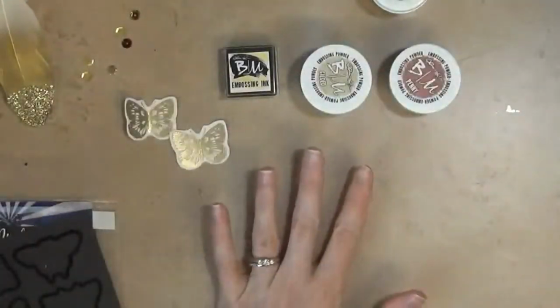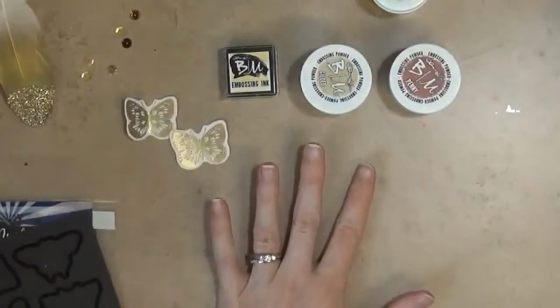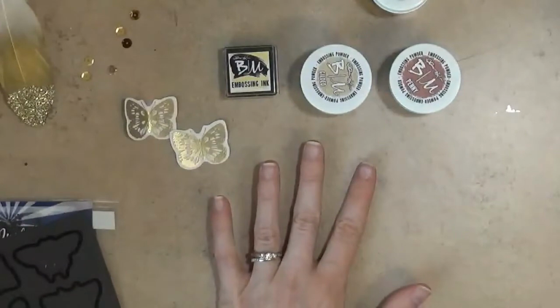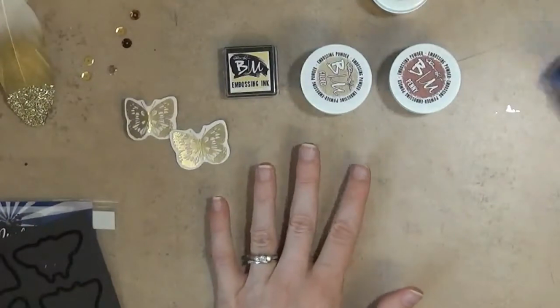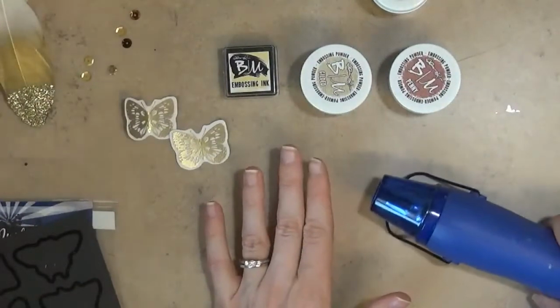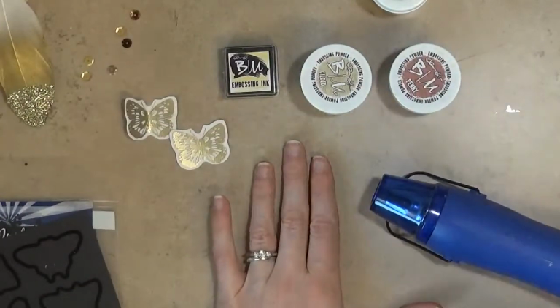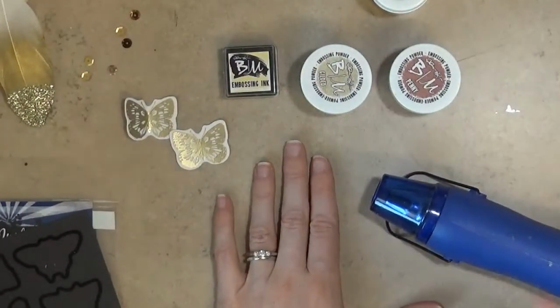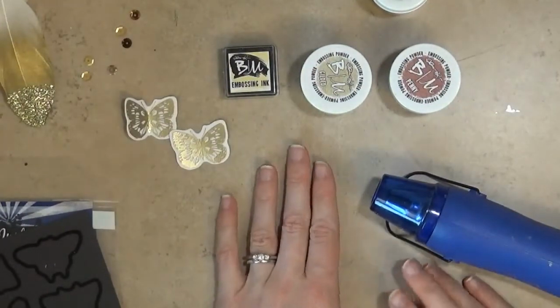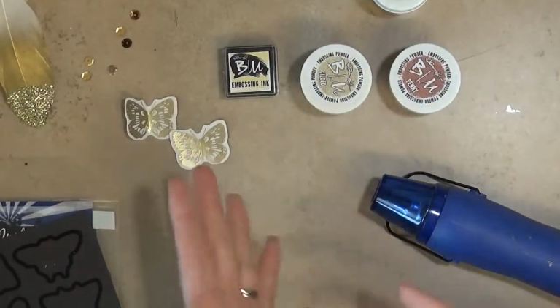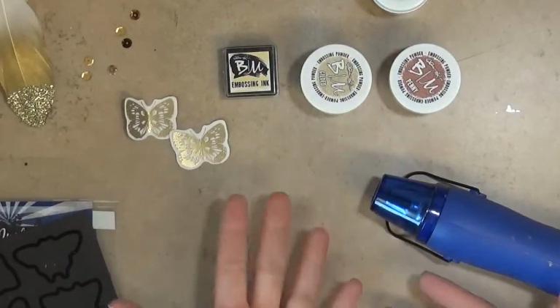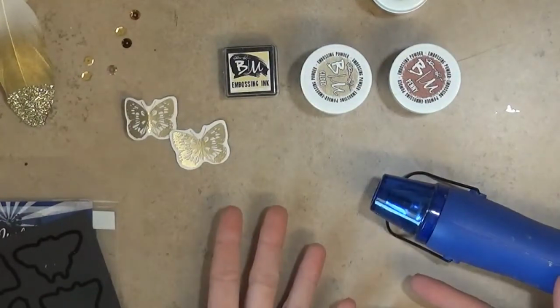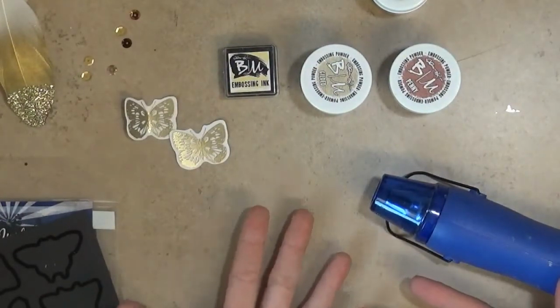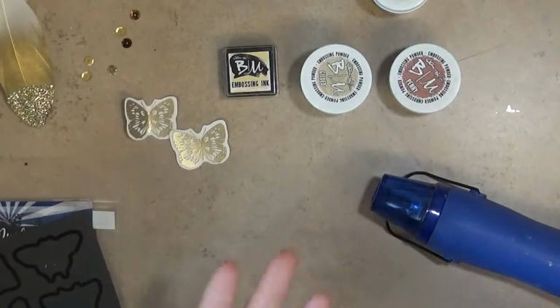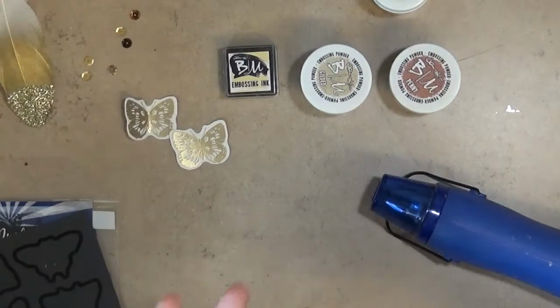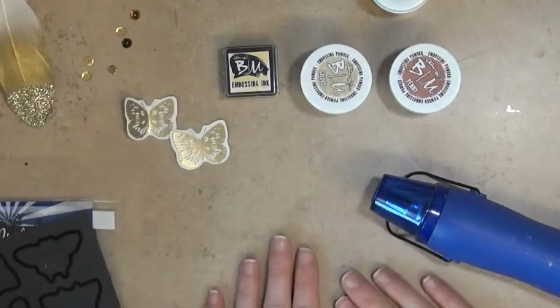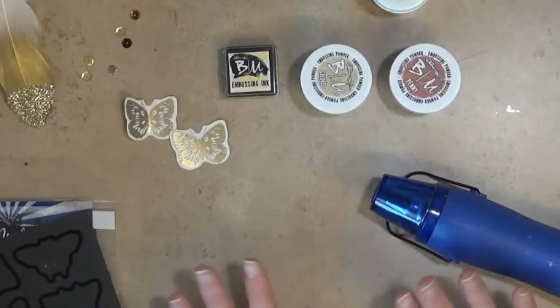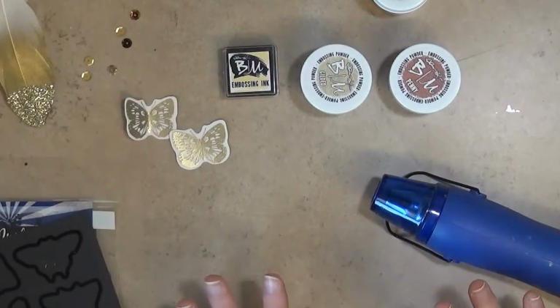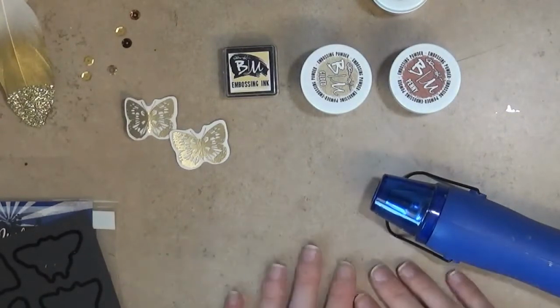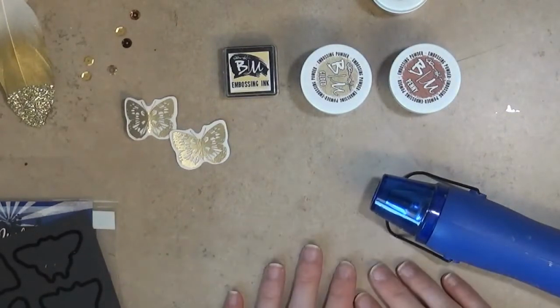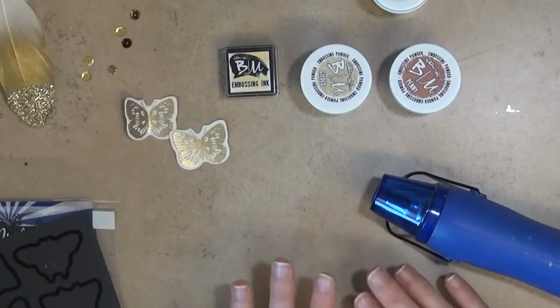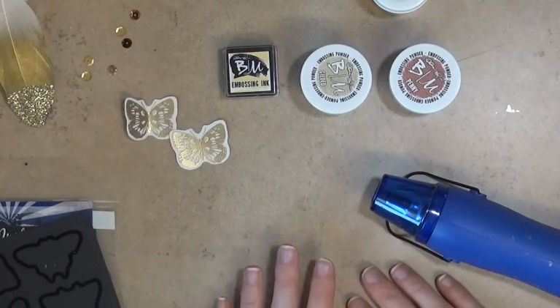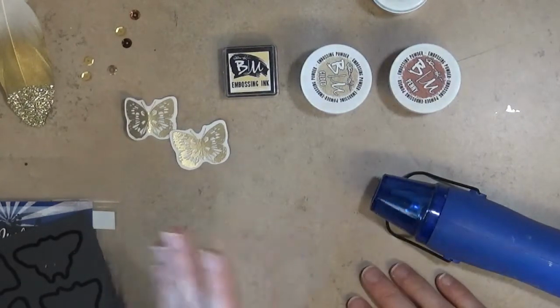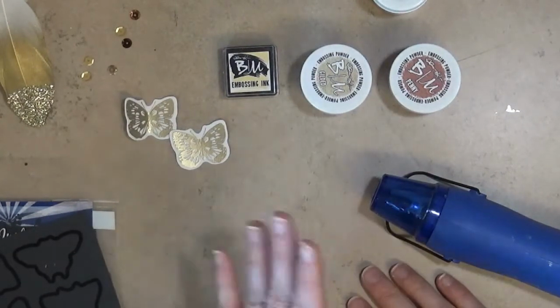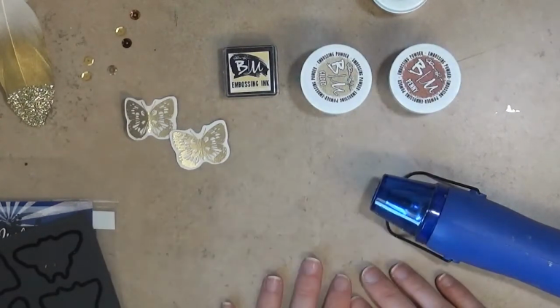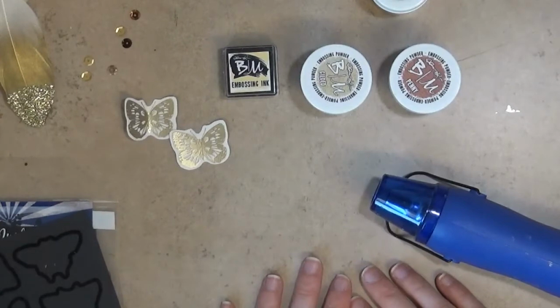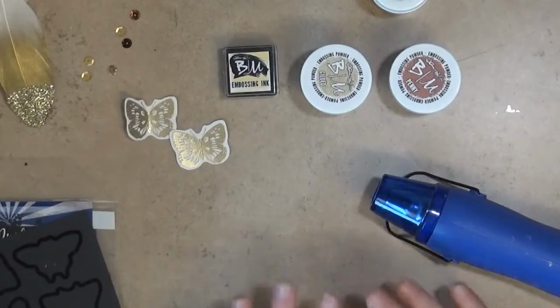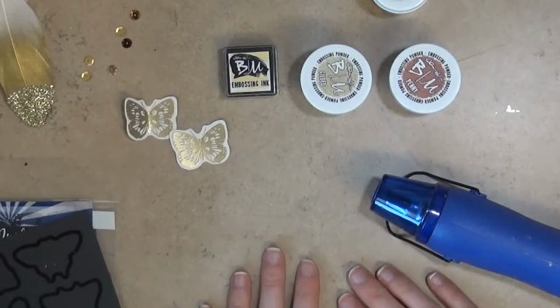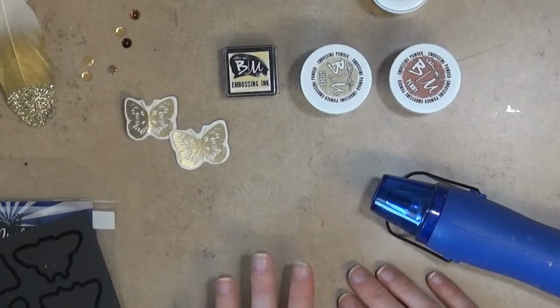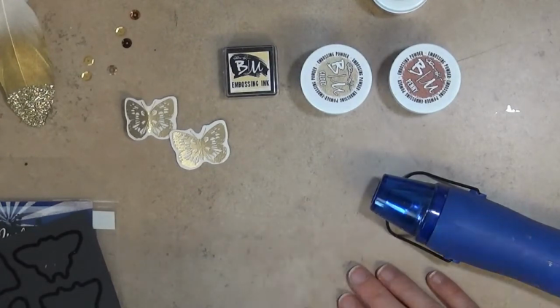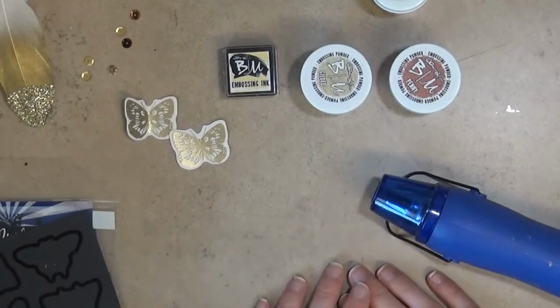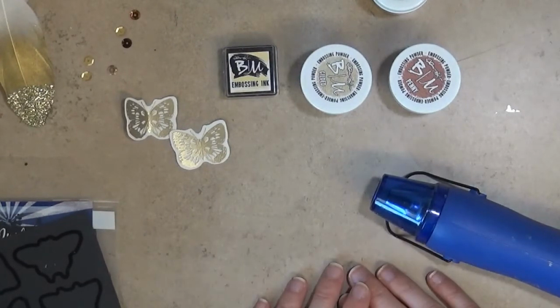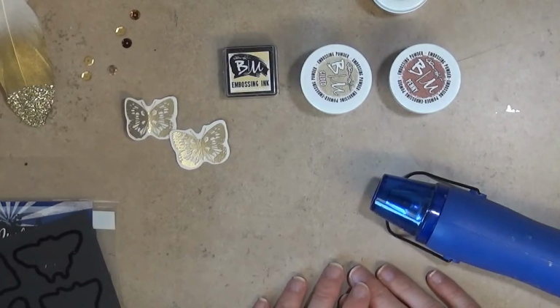Hopefully this gave you a good look at embossing and some good ideas on how to get started. If you have any questions or comments, leave them below — I love to hear from you and answer any questions. Otherwise, have a great day and I will see you again in the future. Bye!